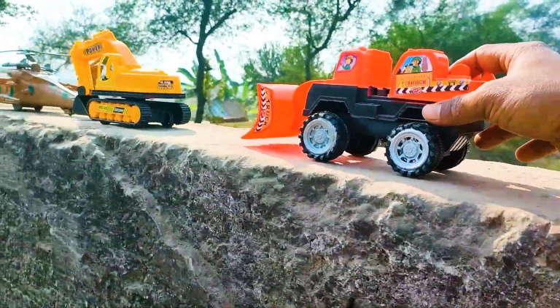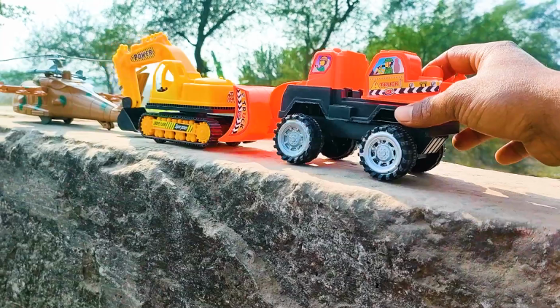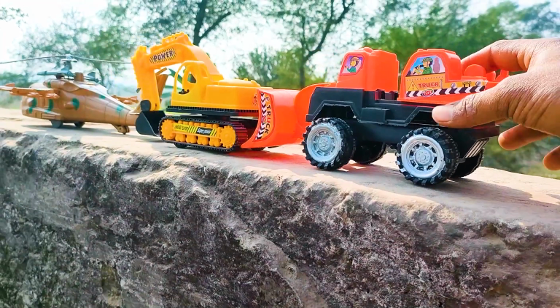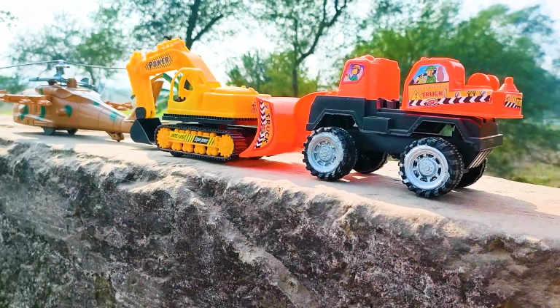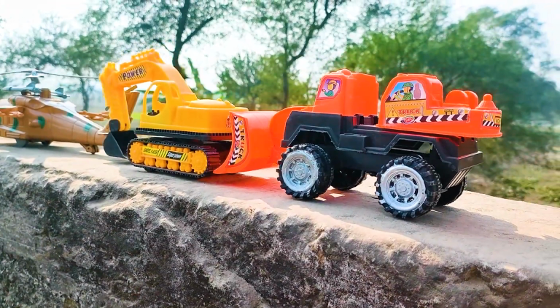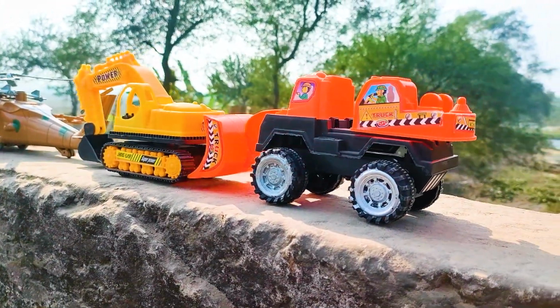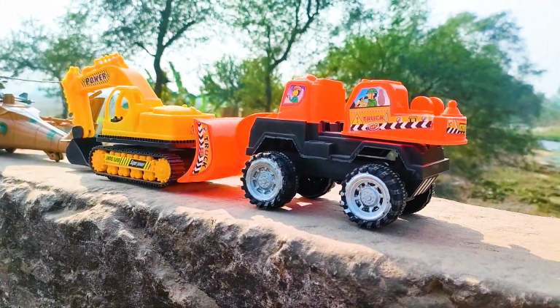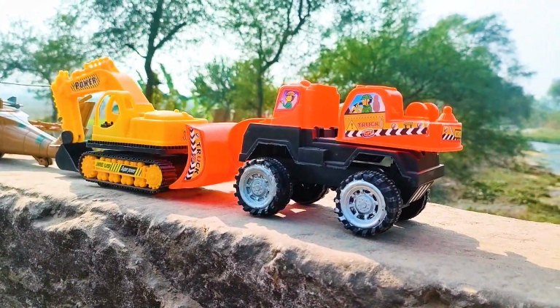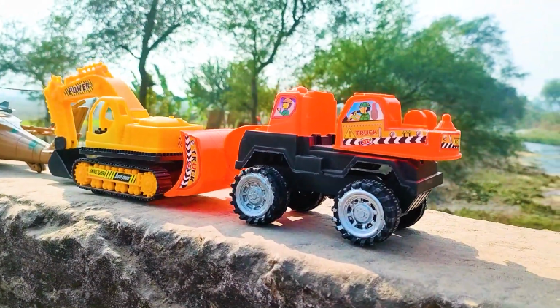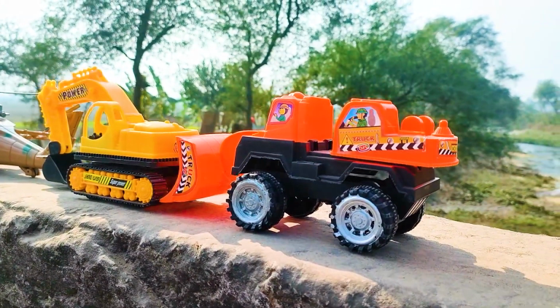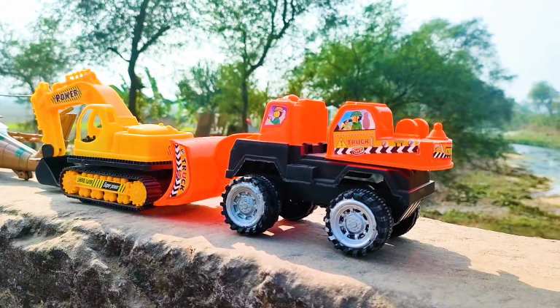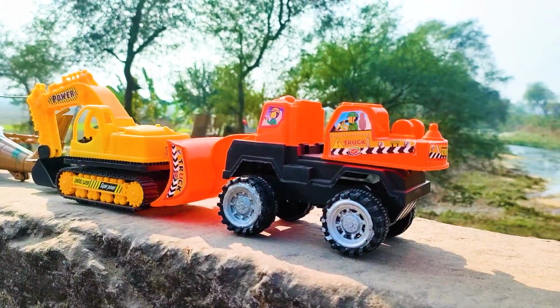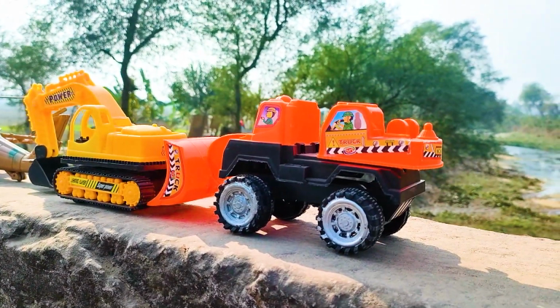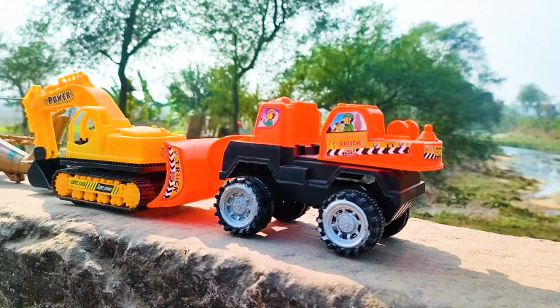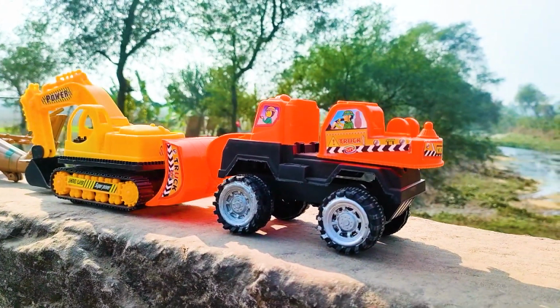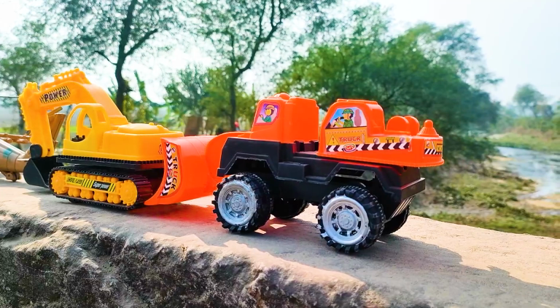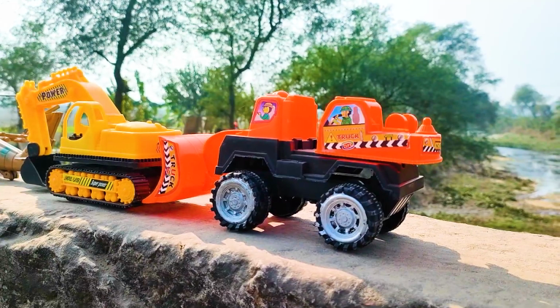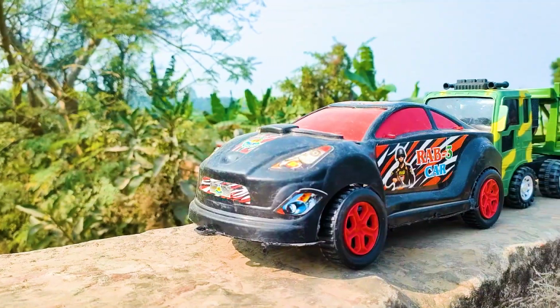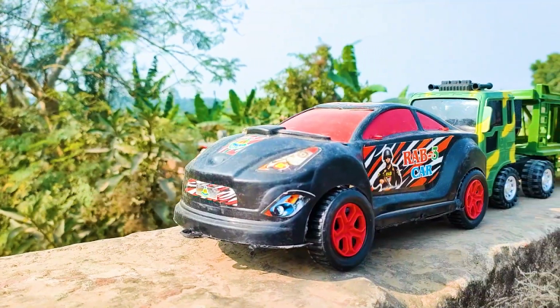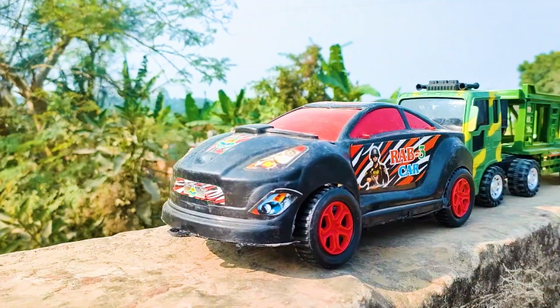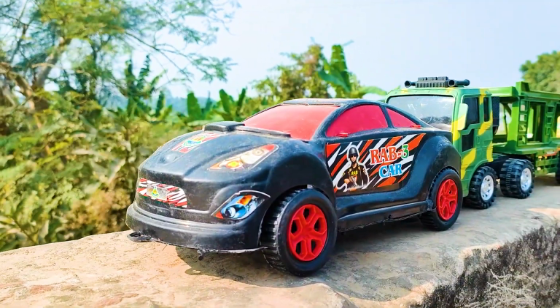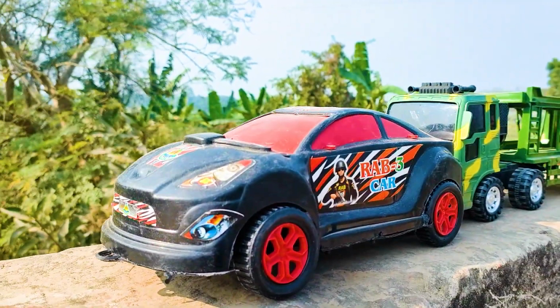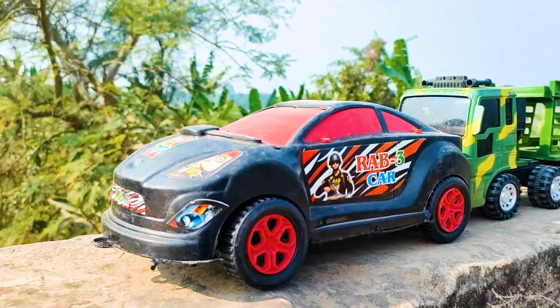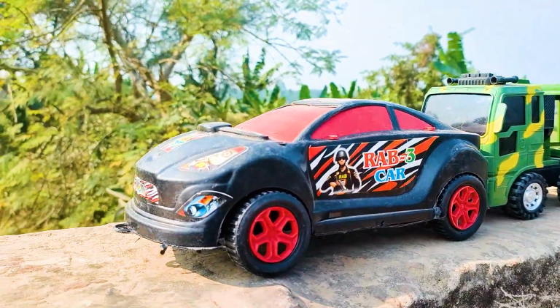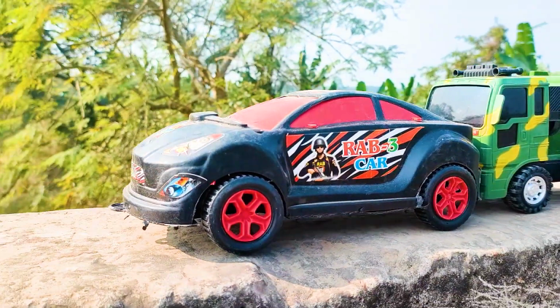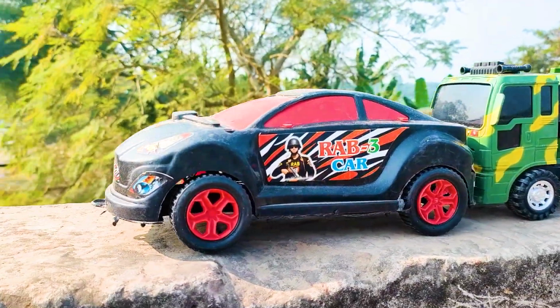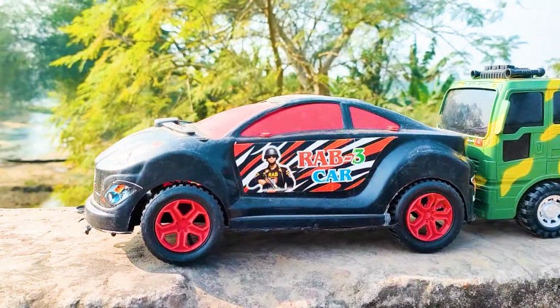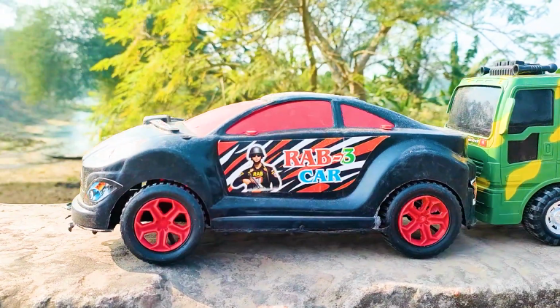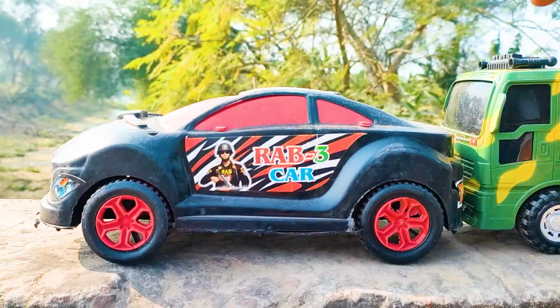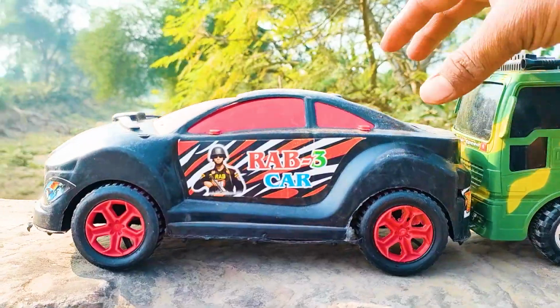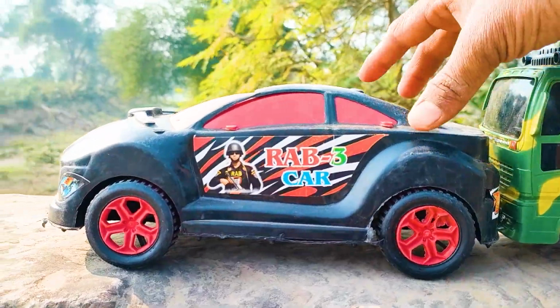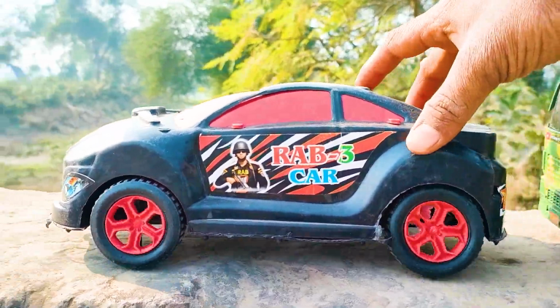Wow friends, I parked the flutter here. This one is a black and yellow color combination. See friends, there is a raptor car — wow! So I will try this one.